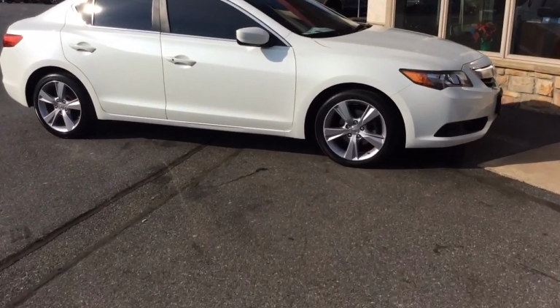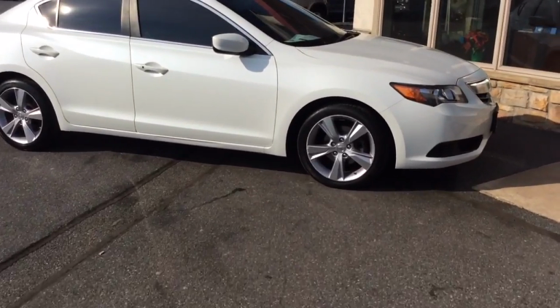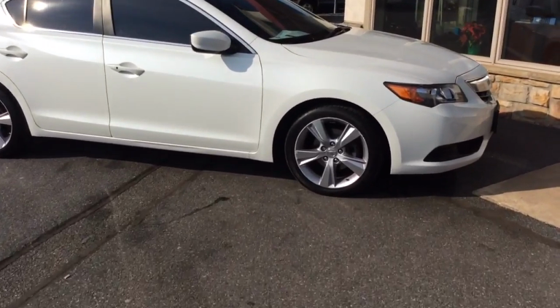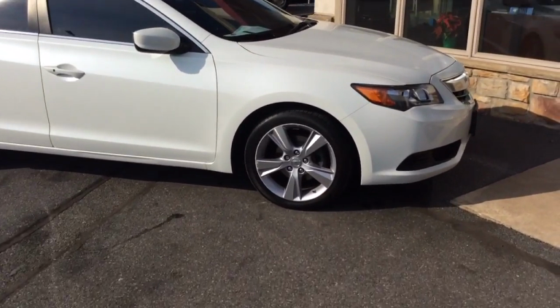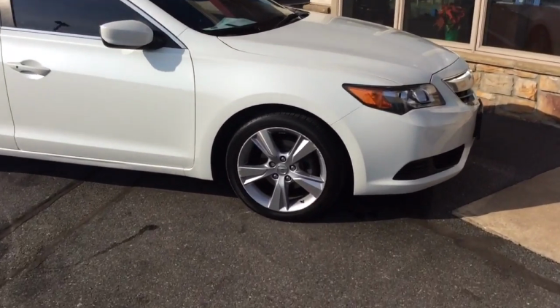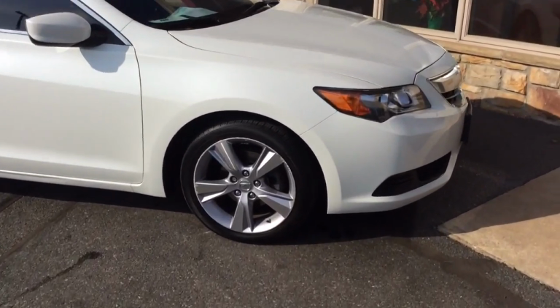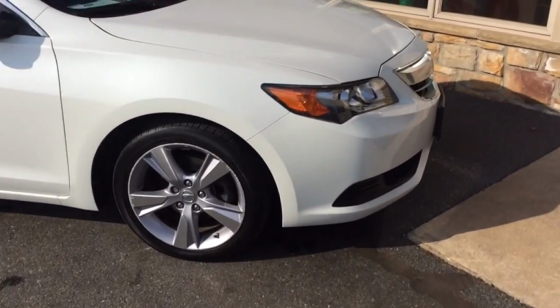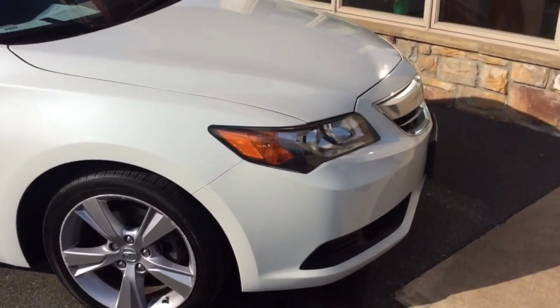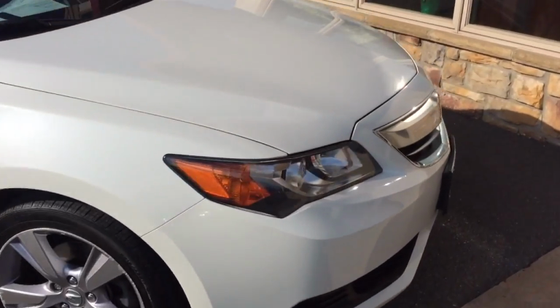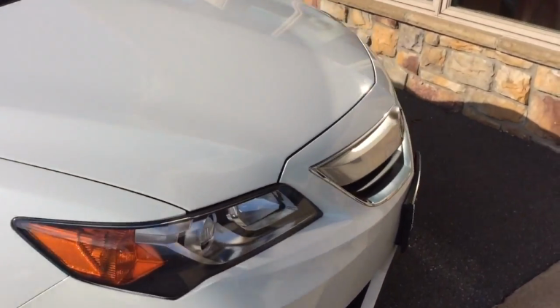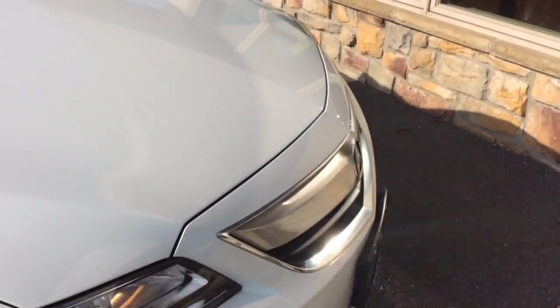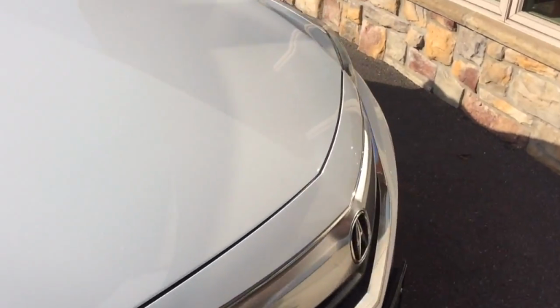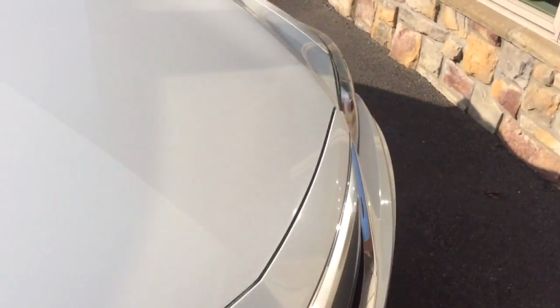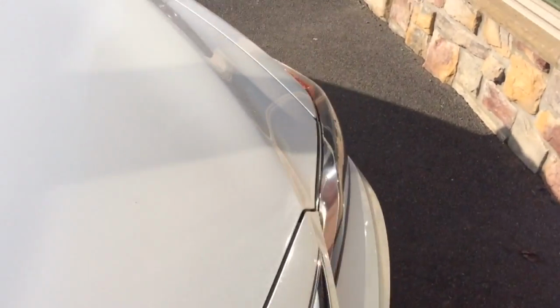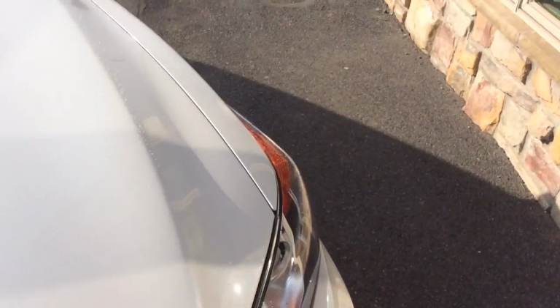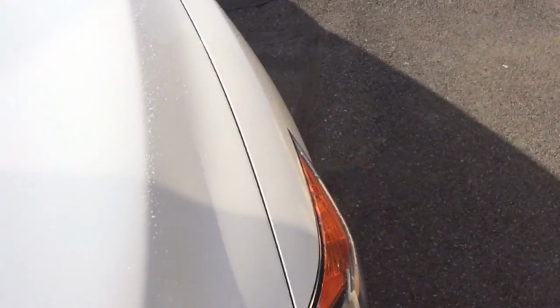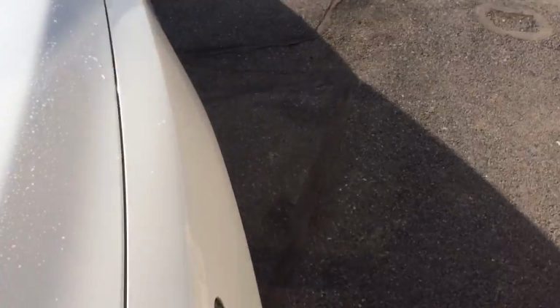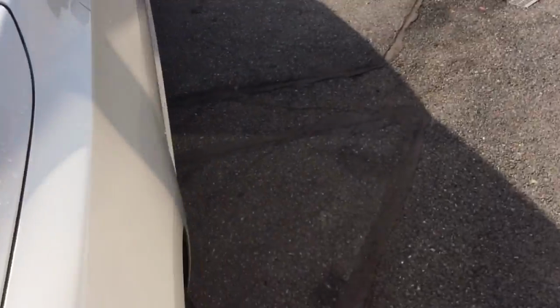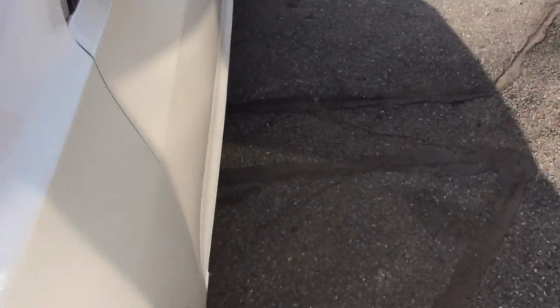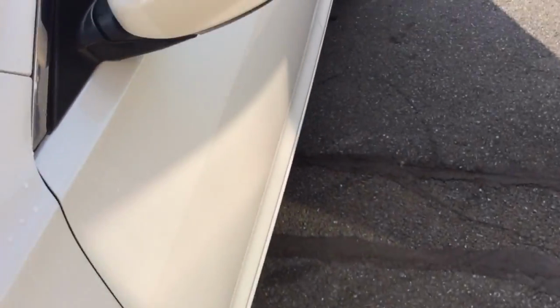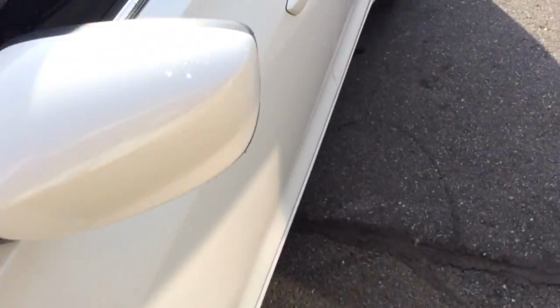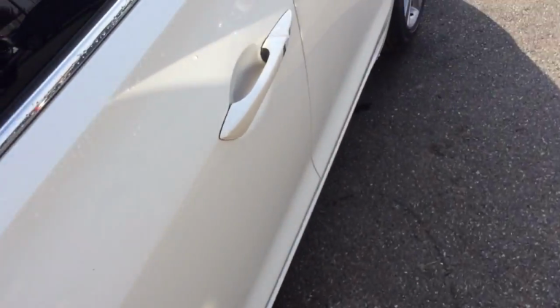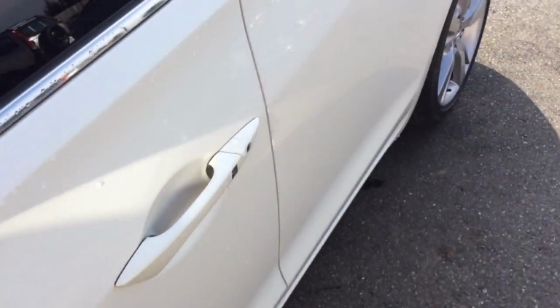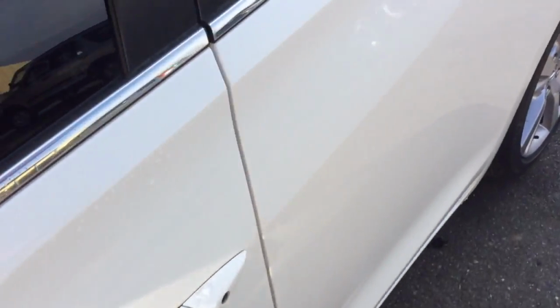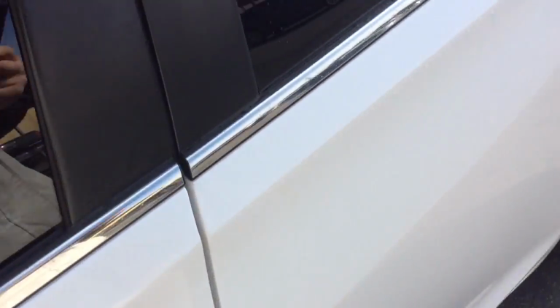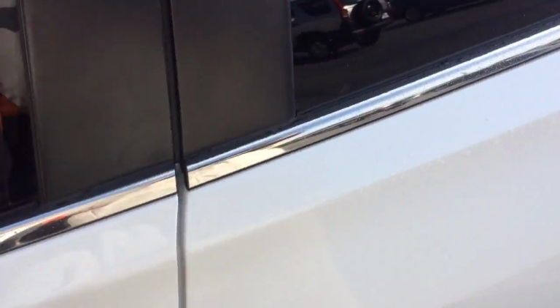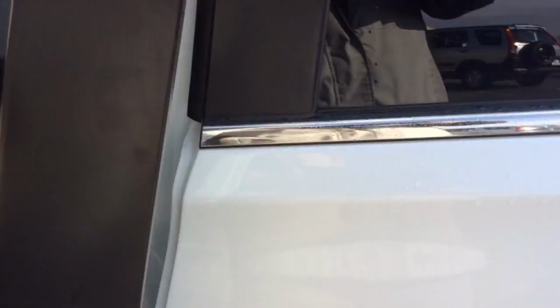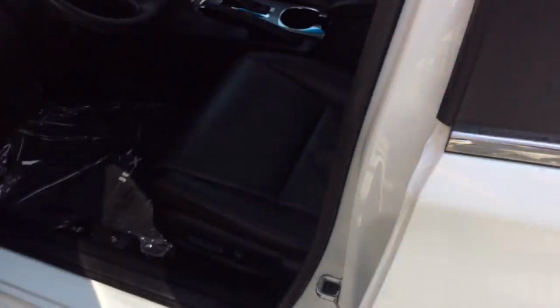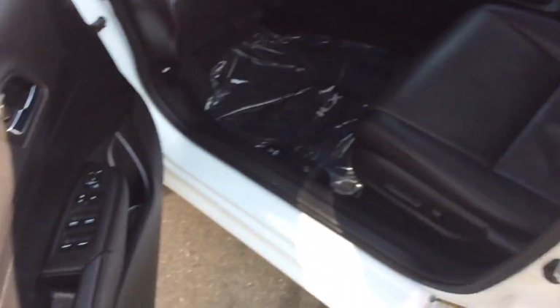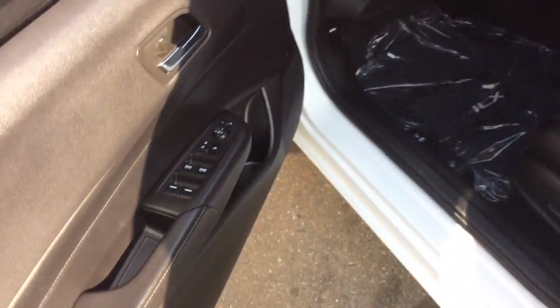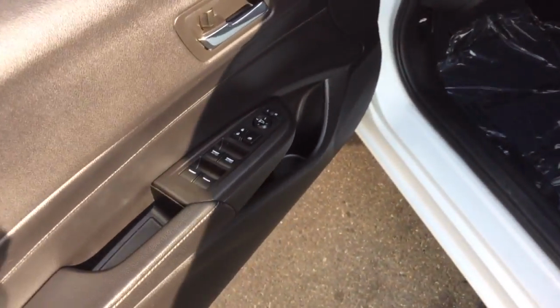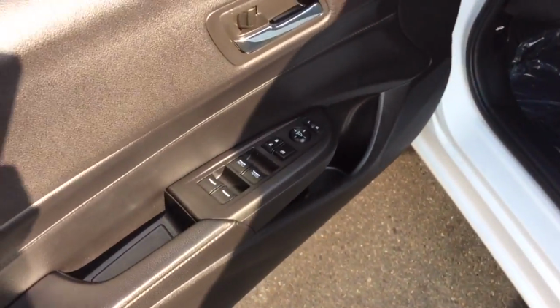I'm one of the salesmen here. Today I'm going to show you this 2014 Acura ILX — really sharp car. It's obviously white, which is a plus color — the pearl white. It has low miles and some cool features.